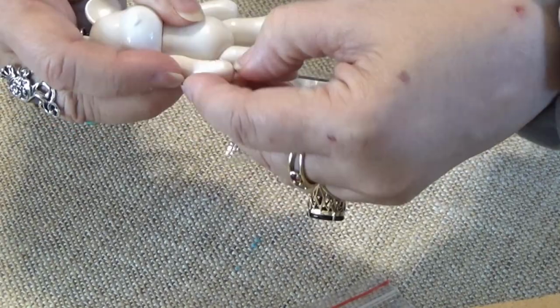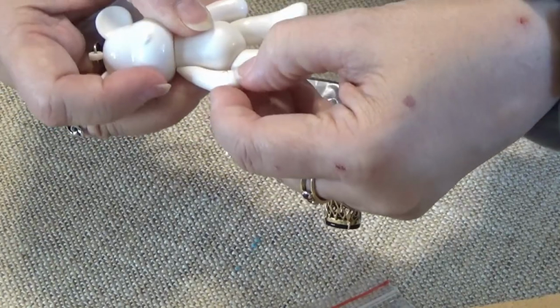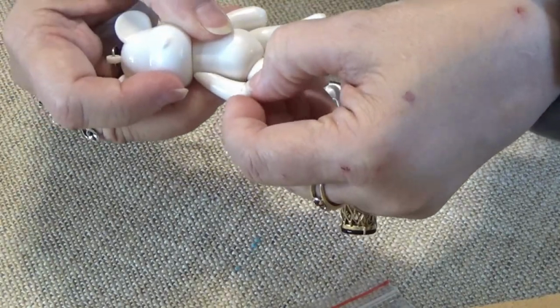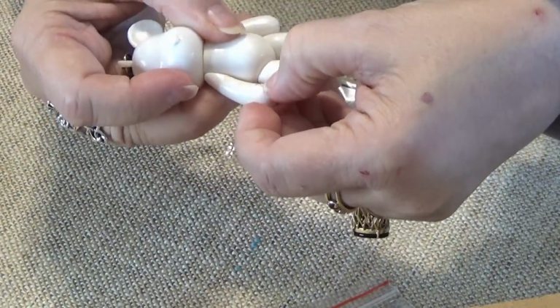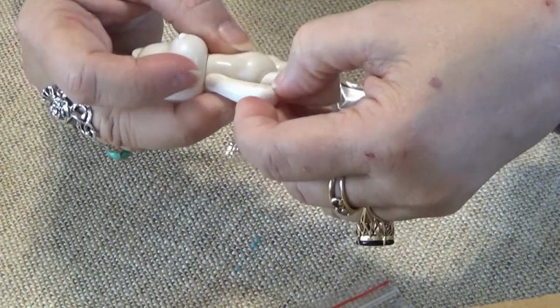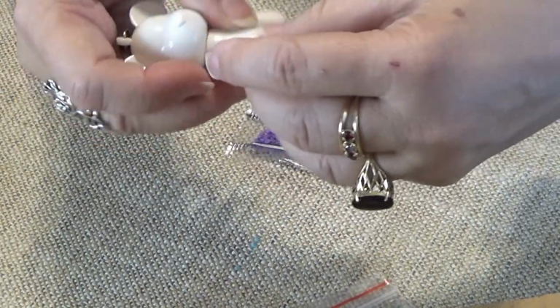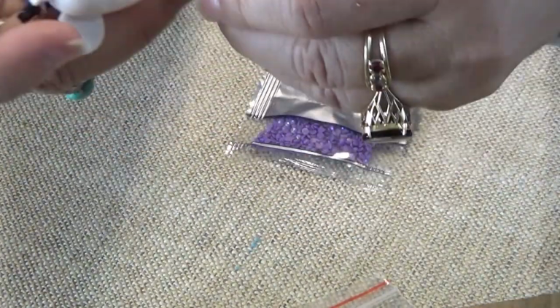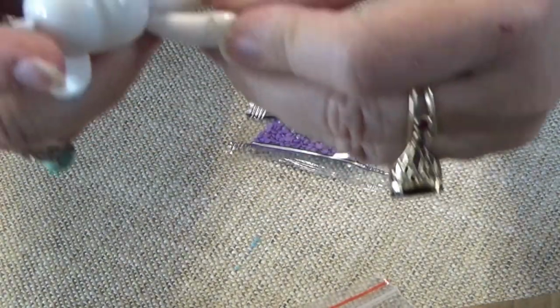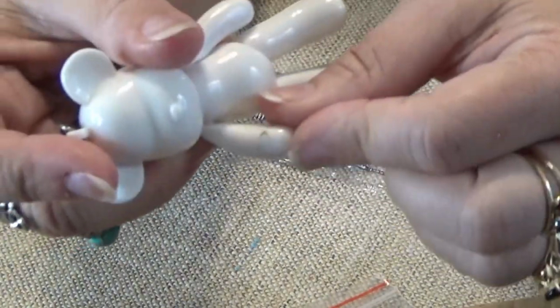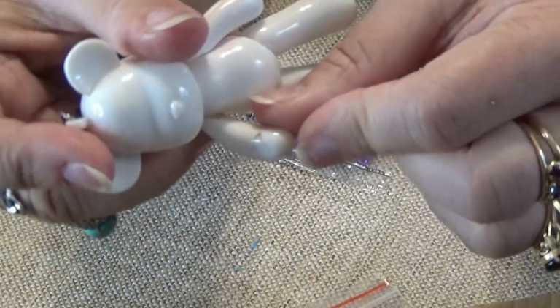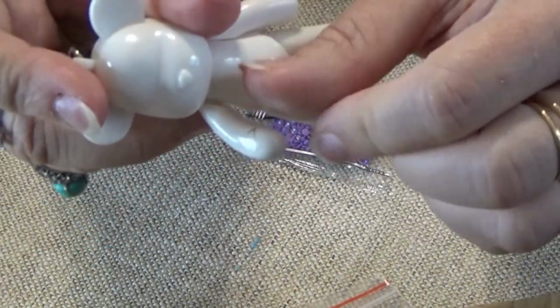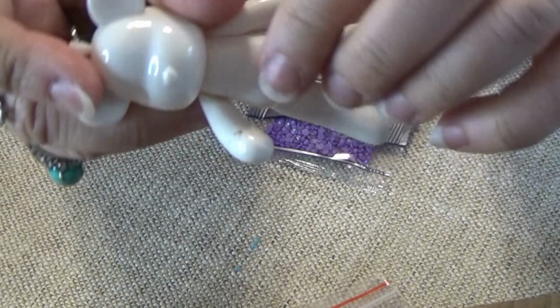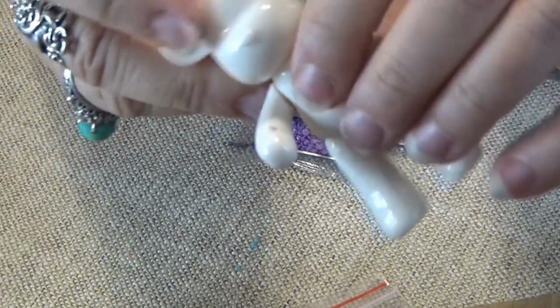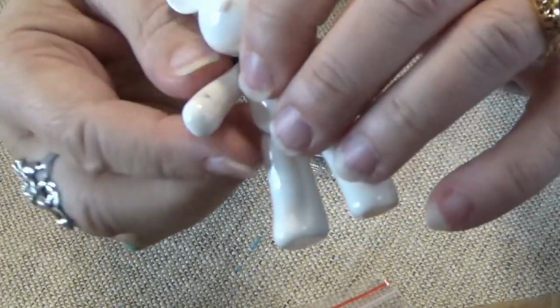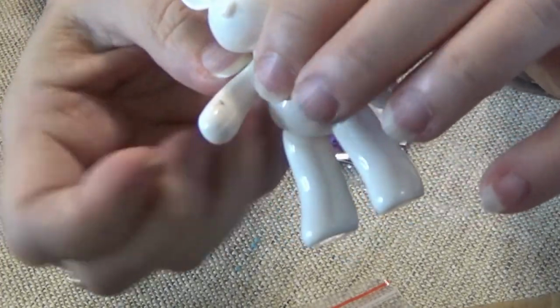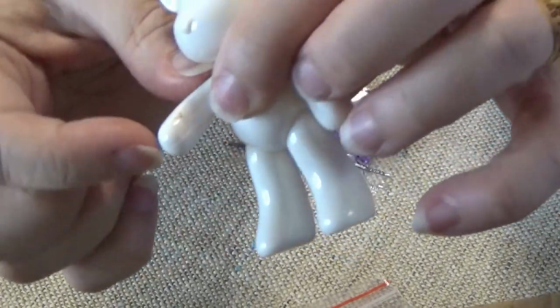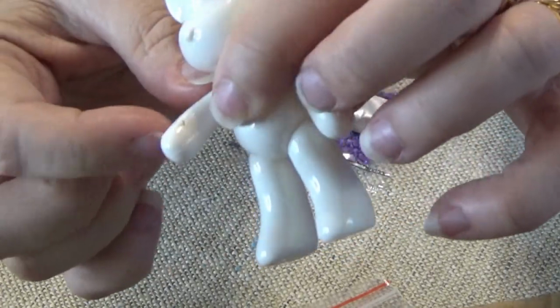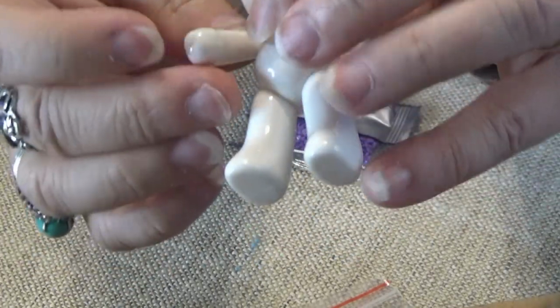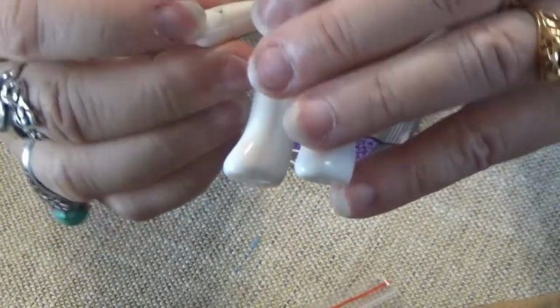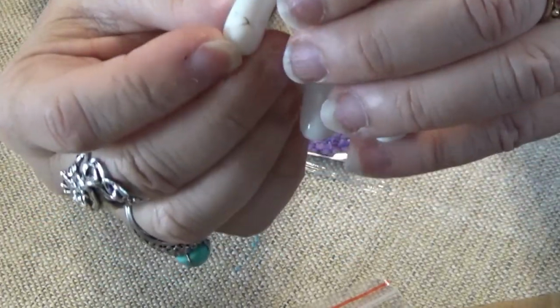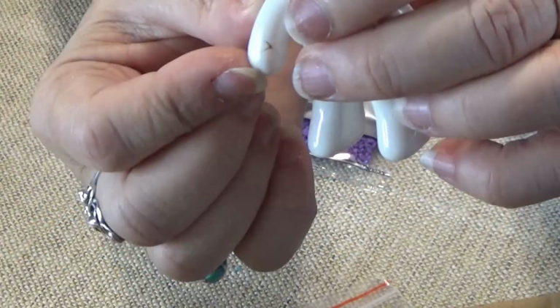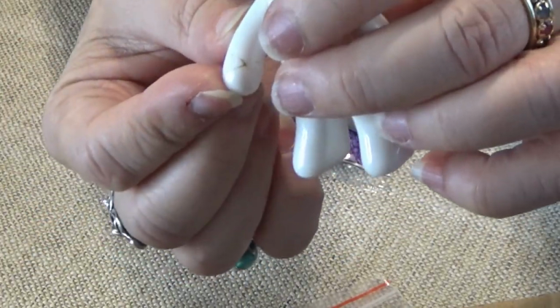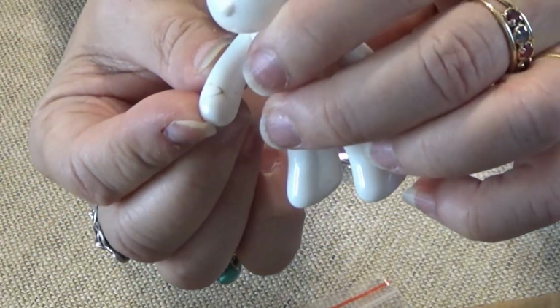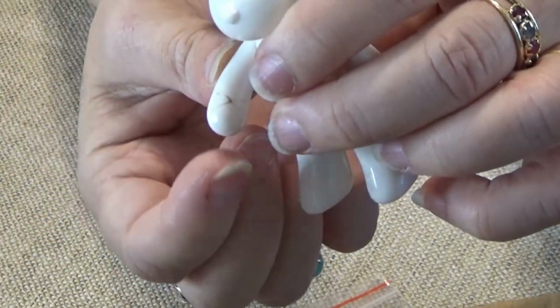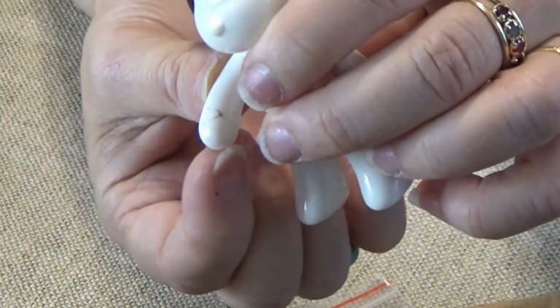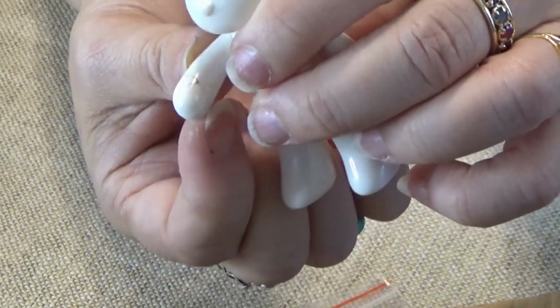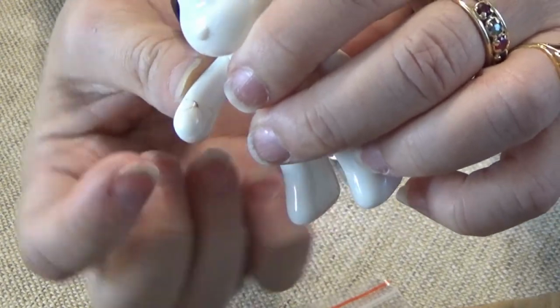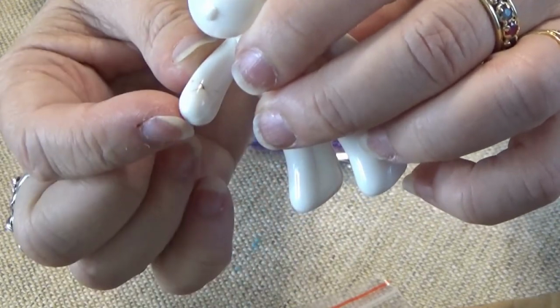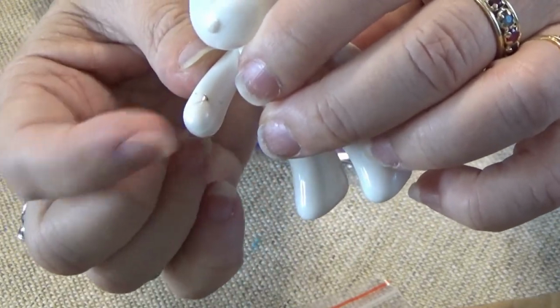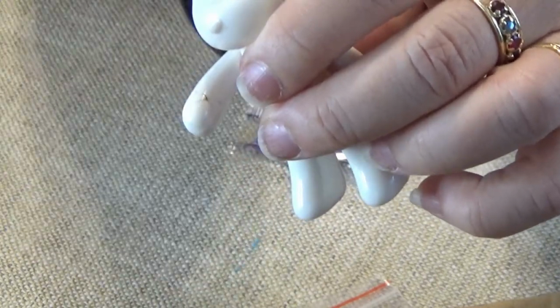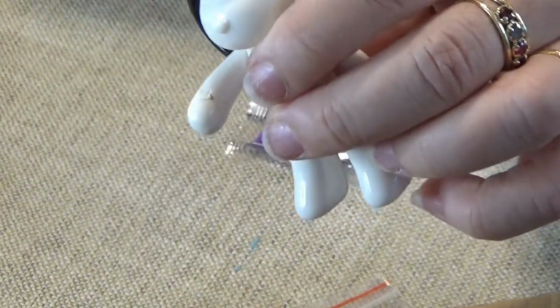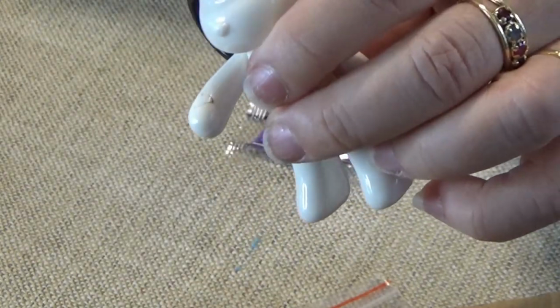This one seems to have a little bit of a crack on his arm - can you see that in there? Right in here. Looks like a spot of dirt, but it's not - it's actually a crack.